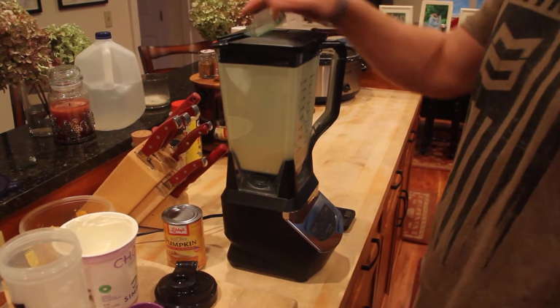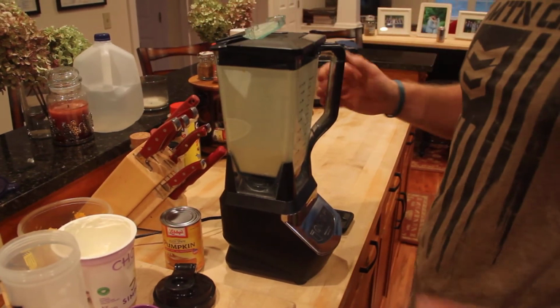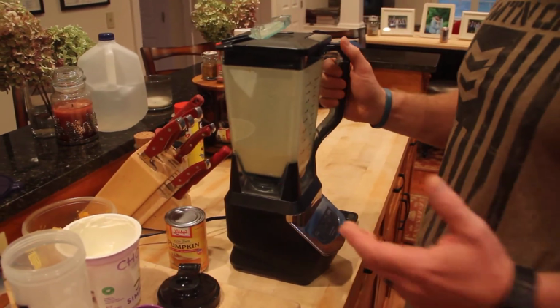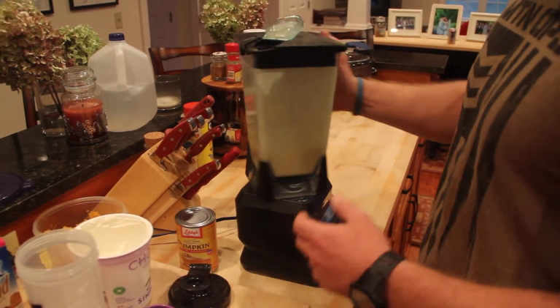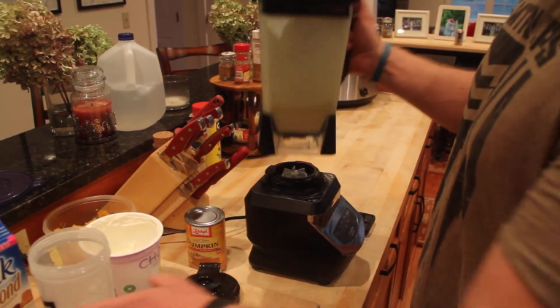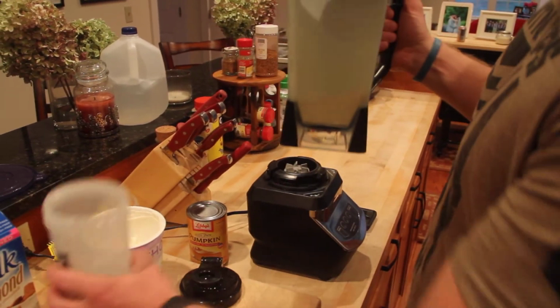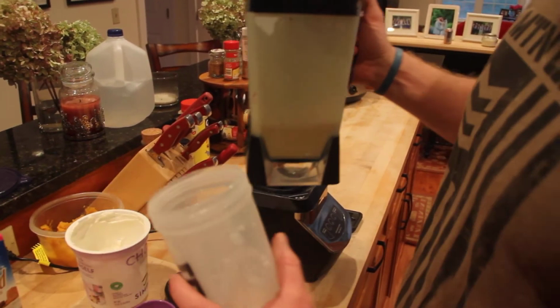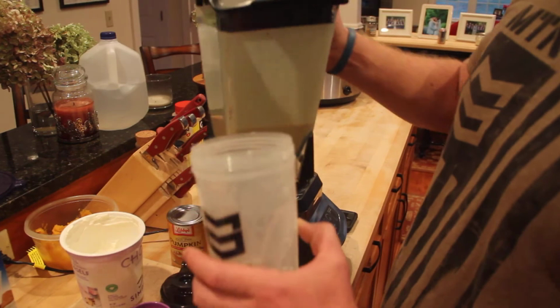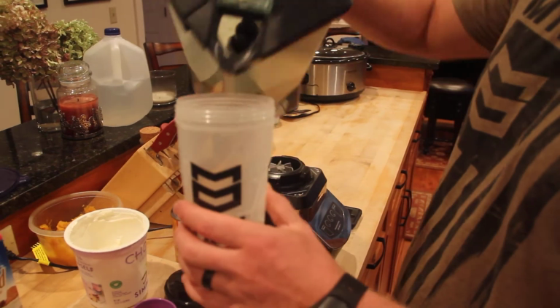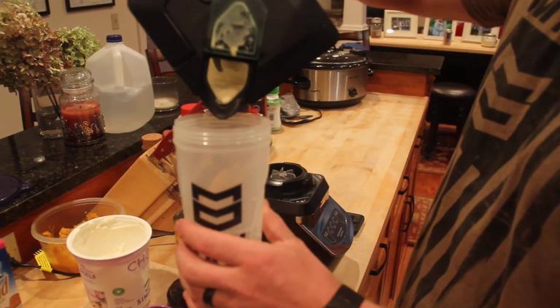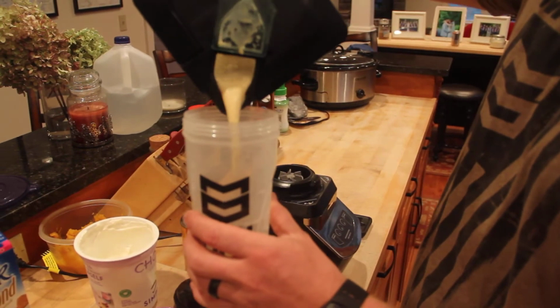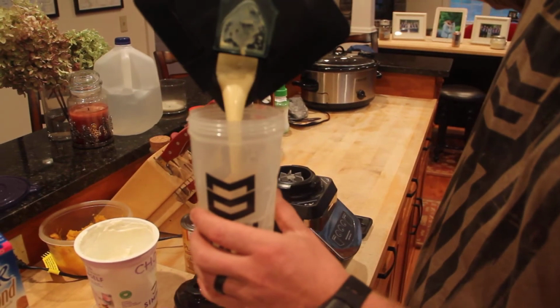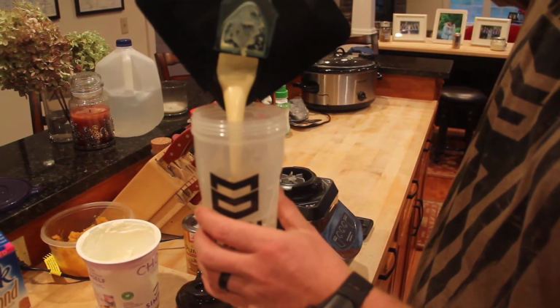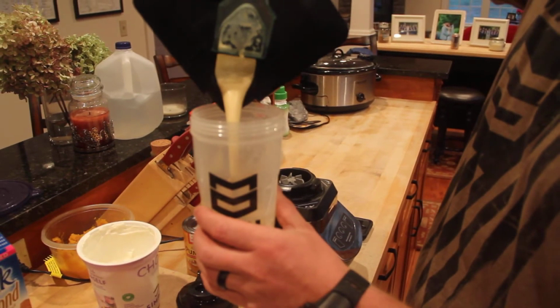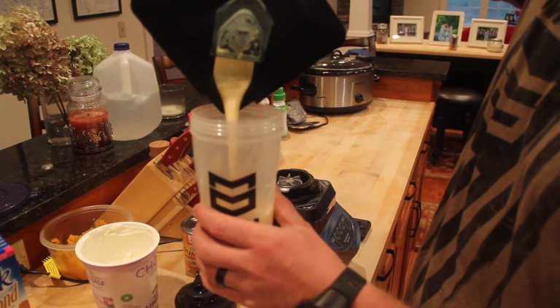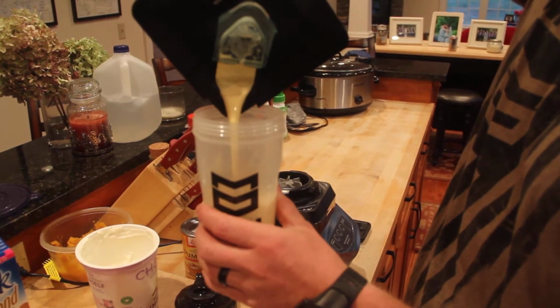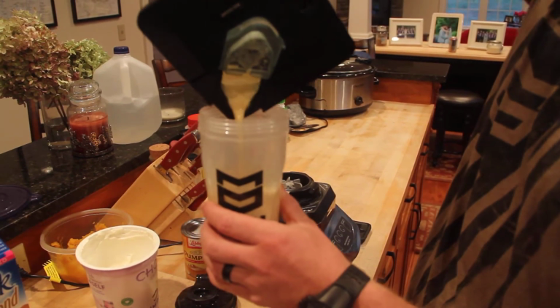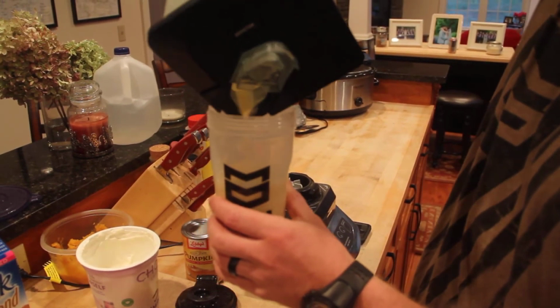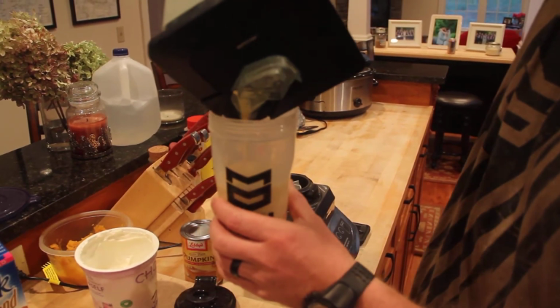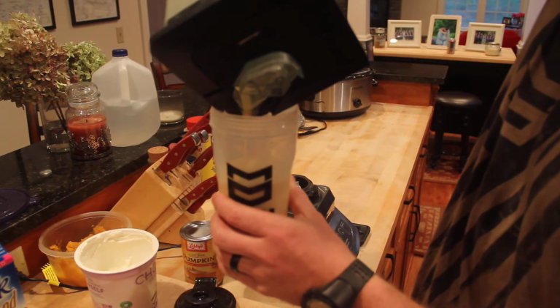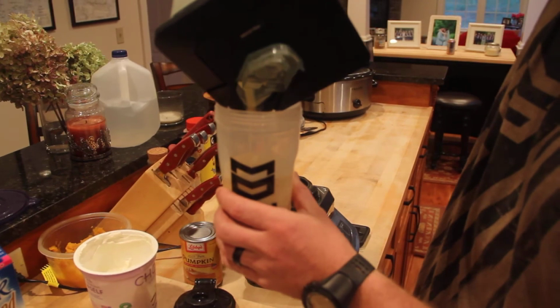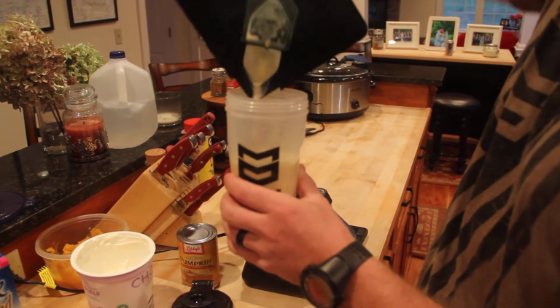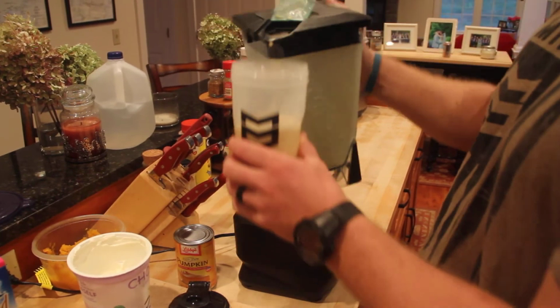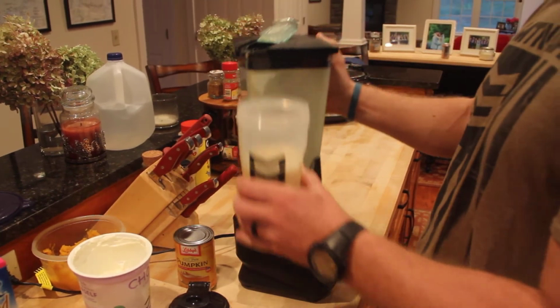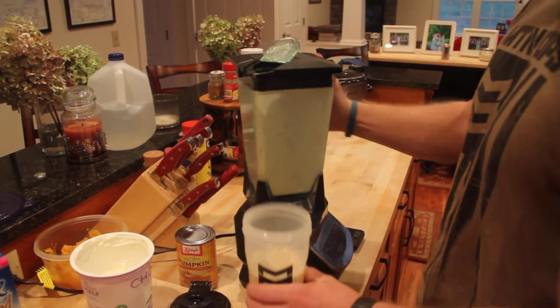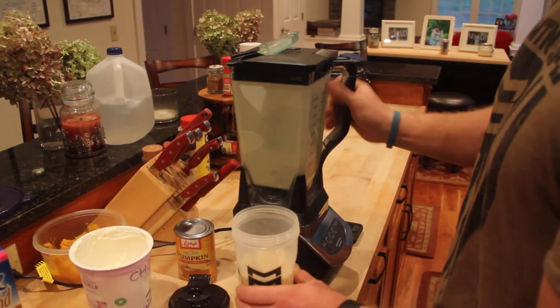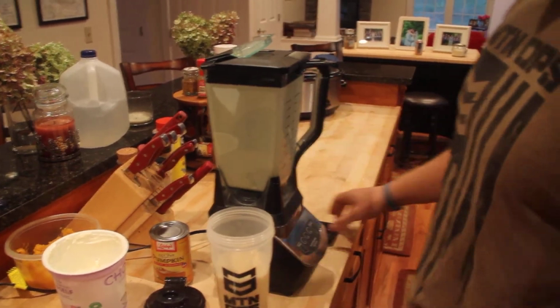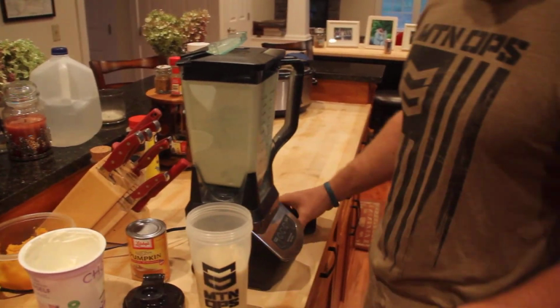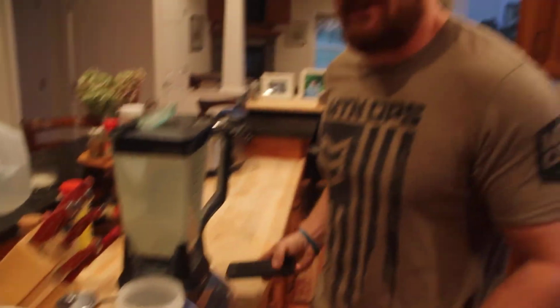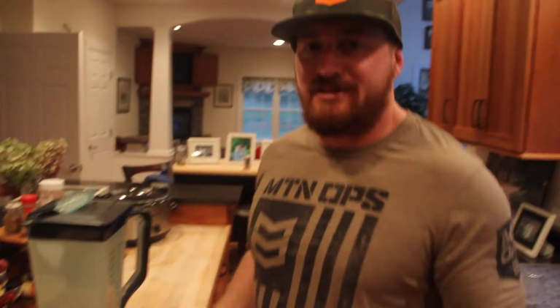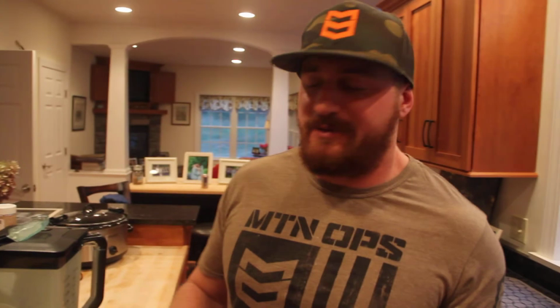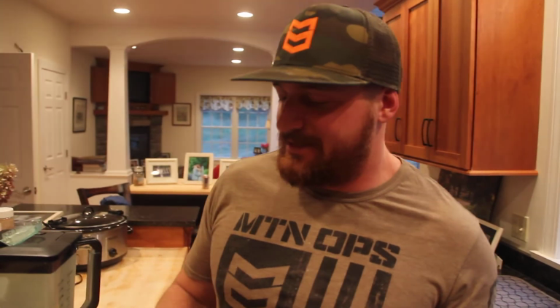Once blended for maximum deliciousness, go ahead and pour it right in. And you've got yourself a delicious shake.